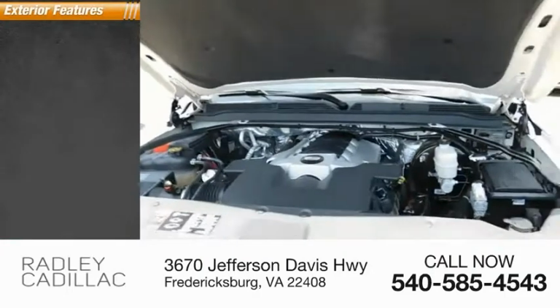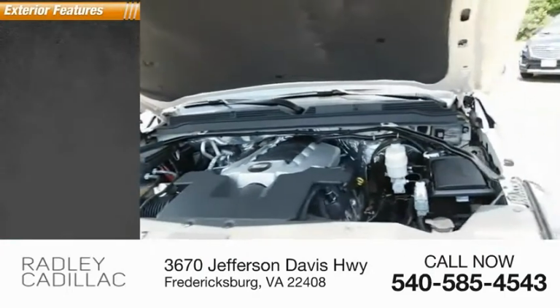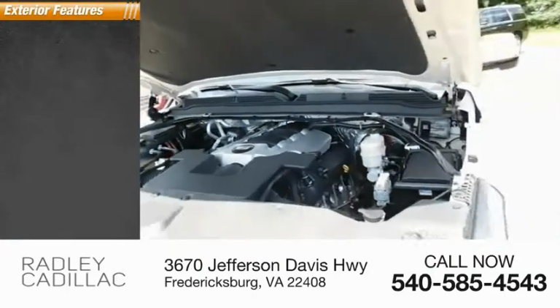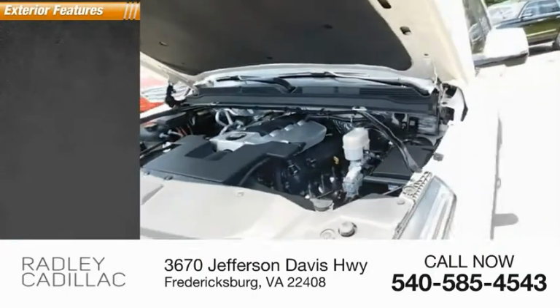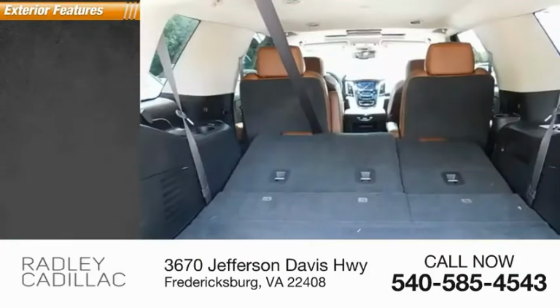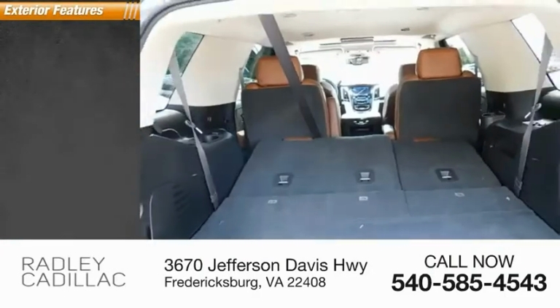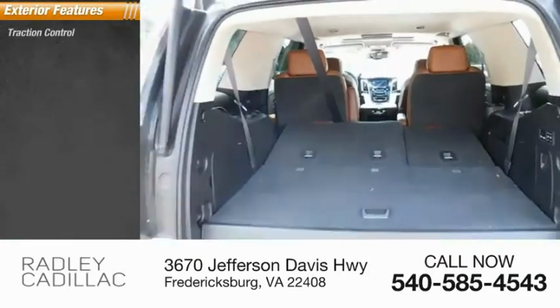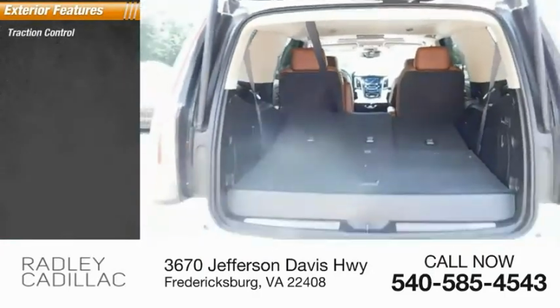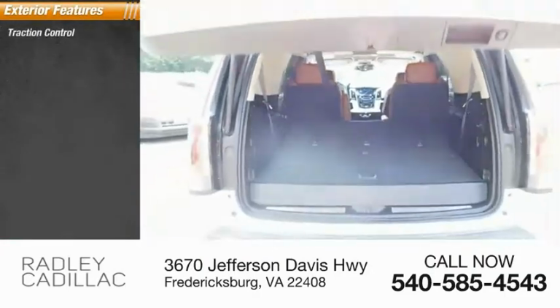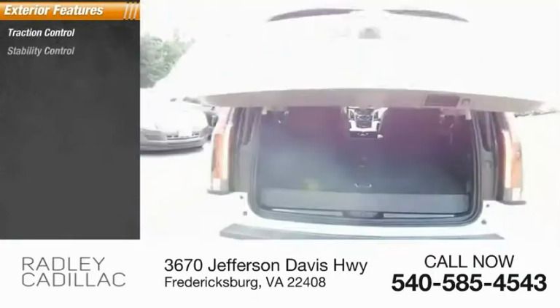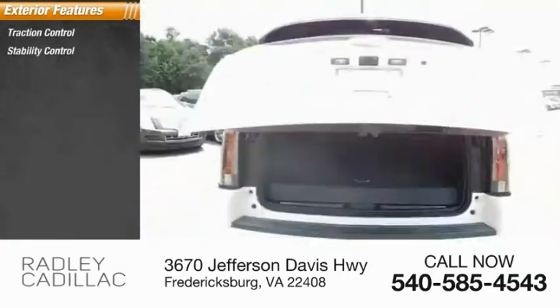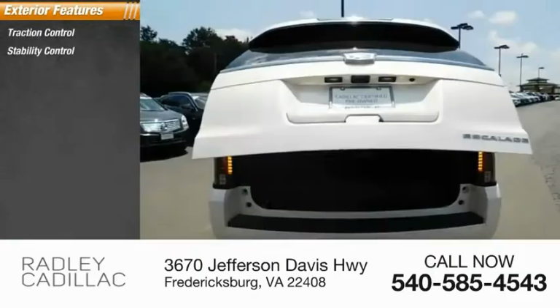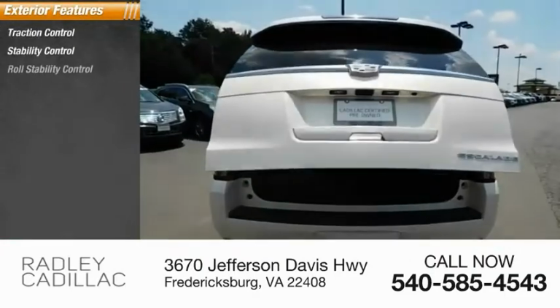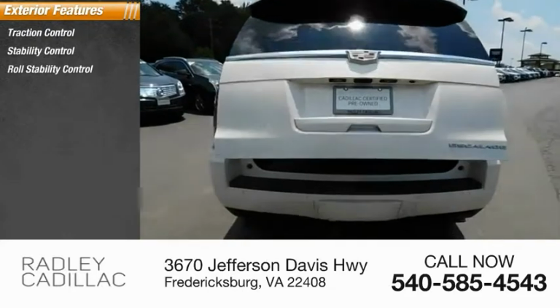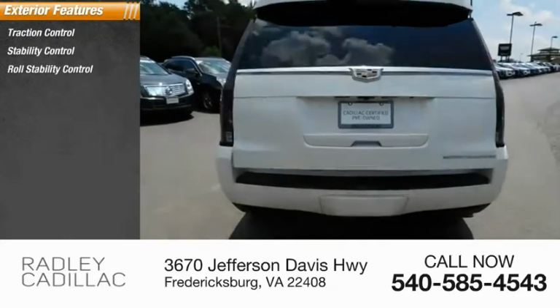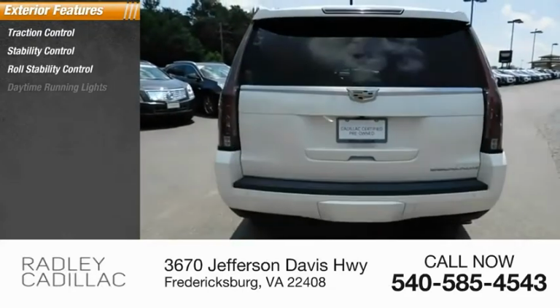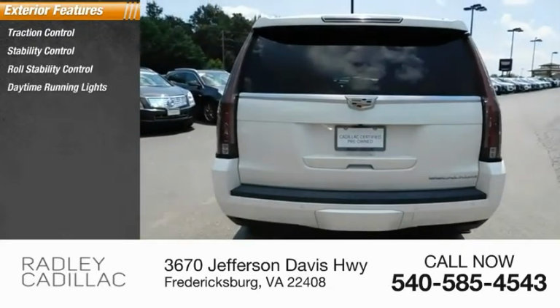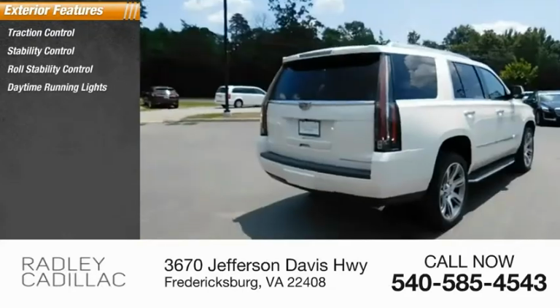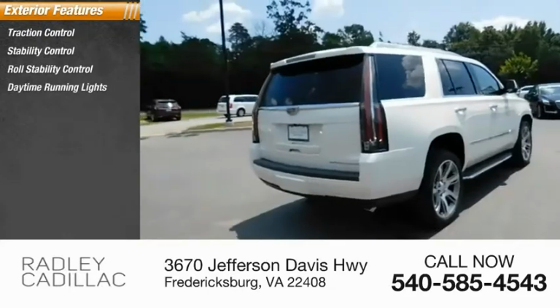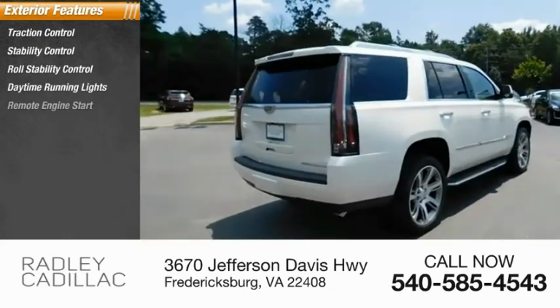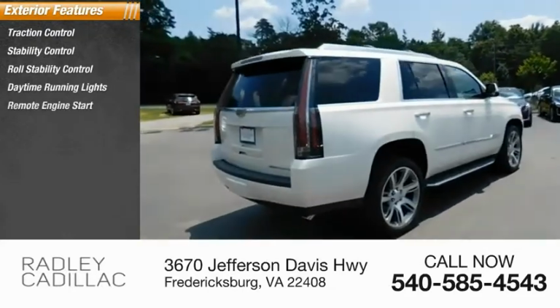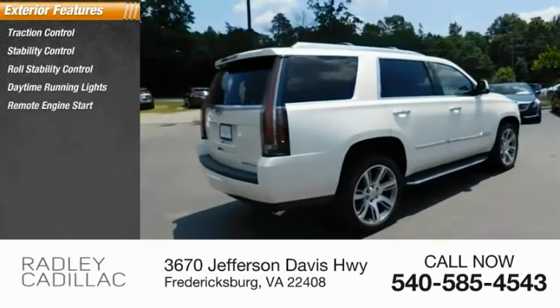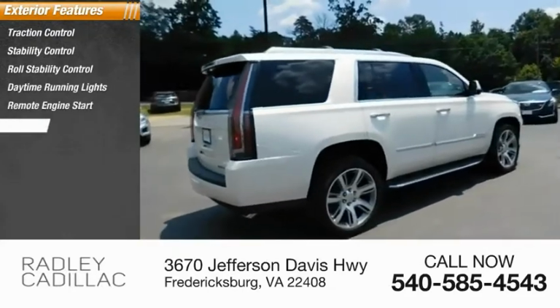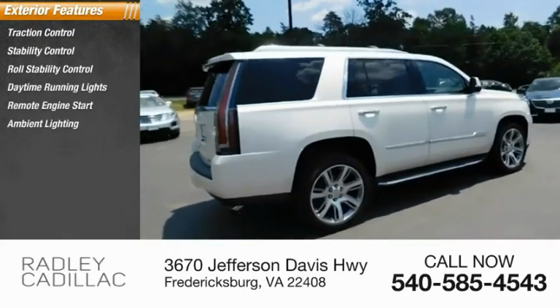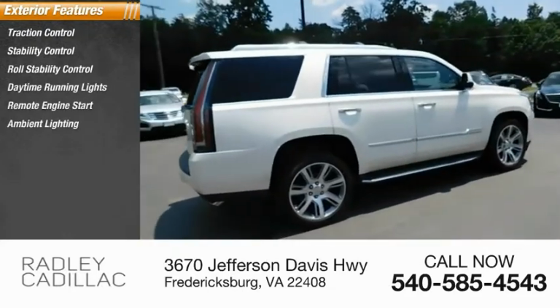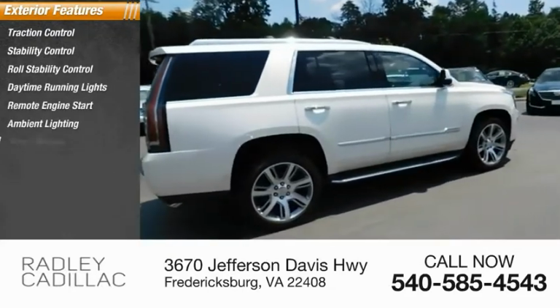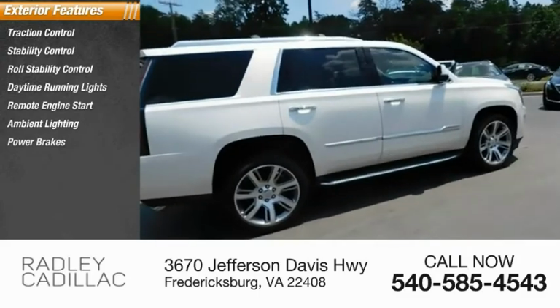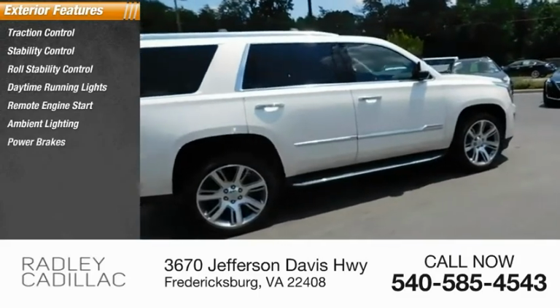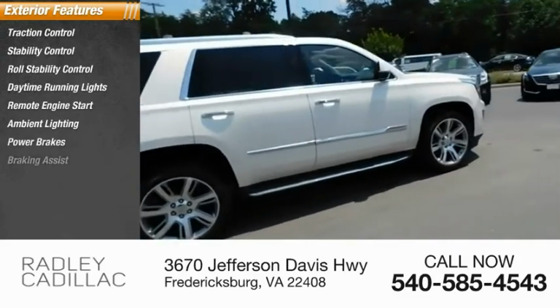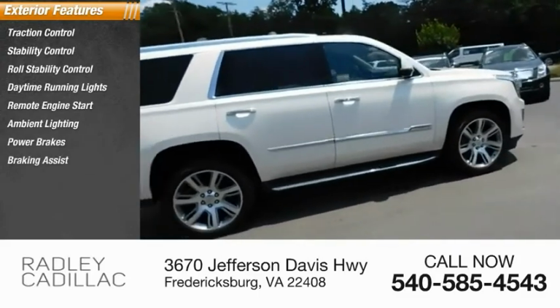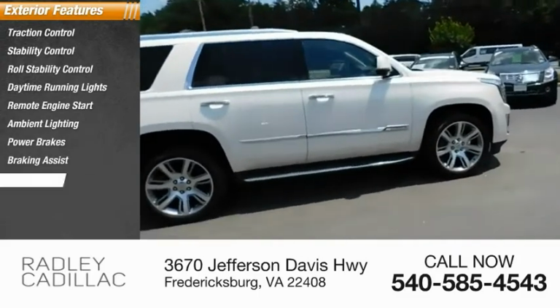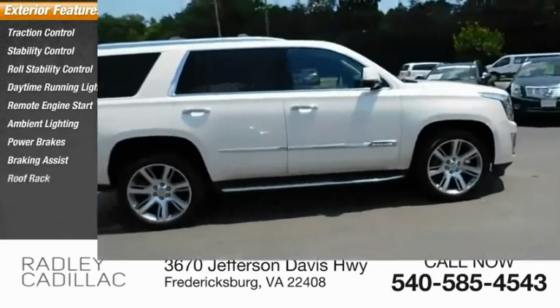Here are some of this vehicle's great options: traction control, stability control, roll stability control, daytime running lights, remote engine start, ambient lighting, power brakes, braking assist, roof rack.